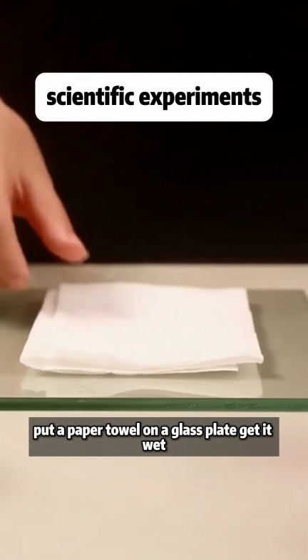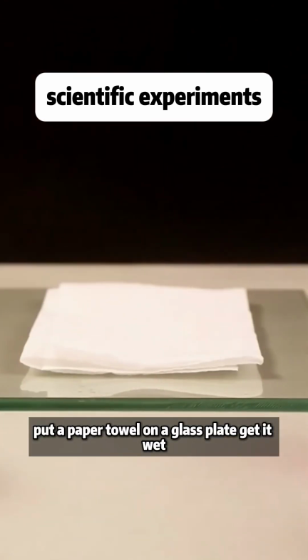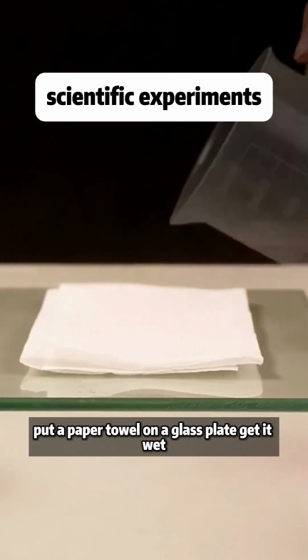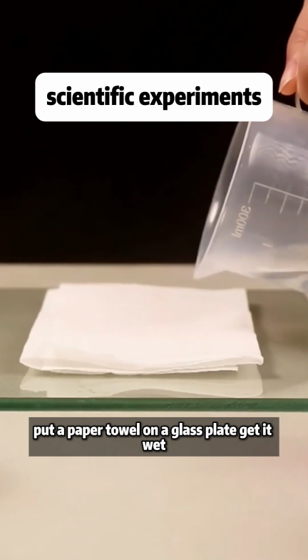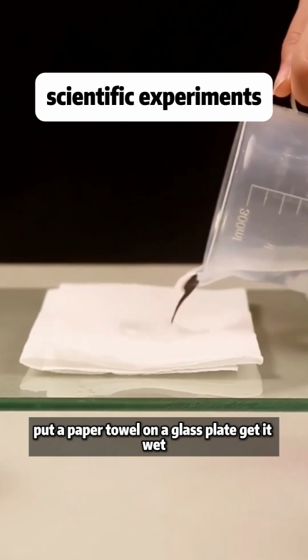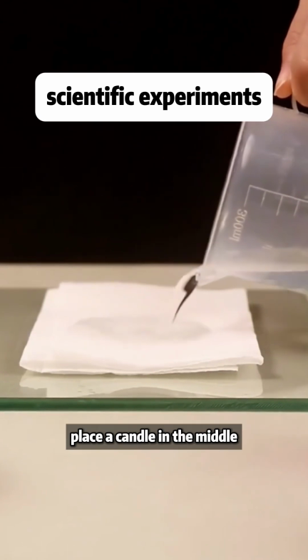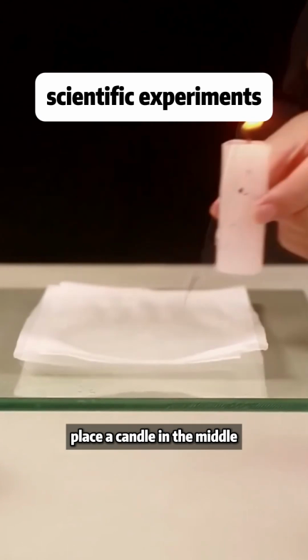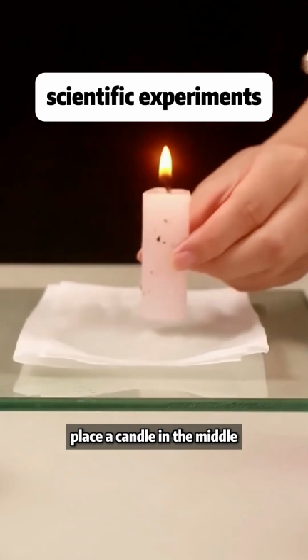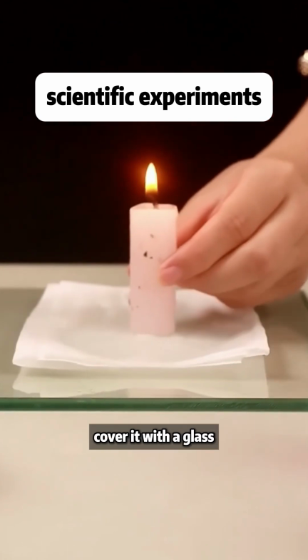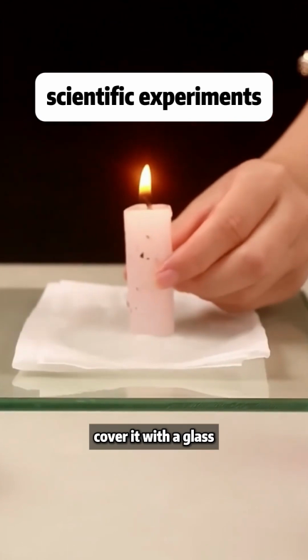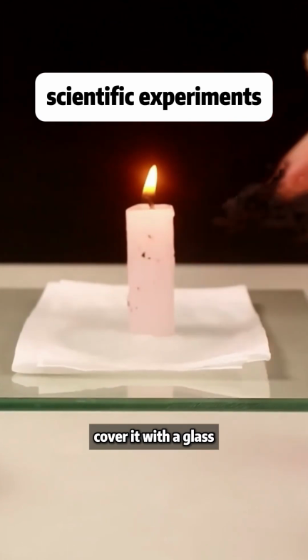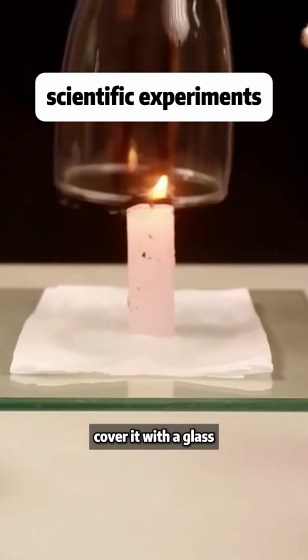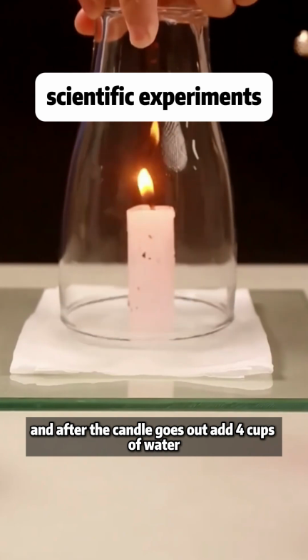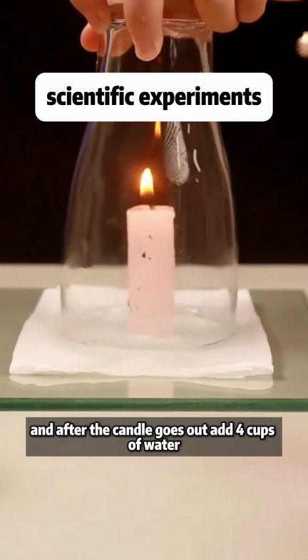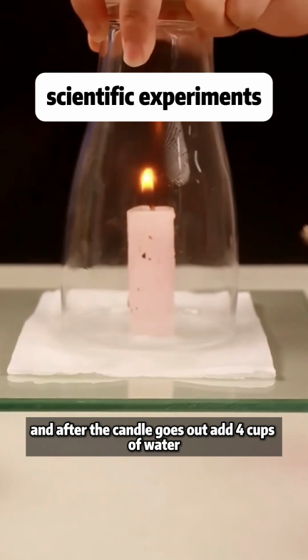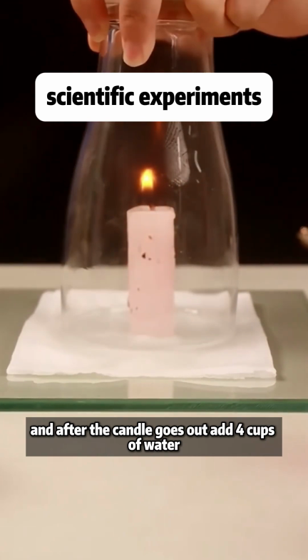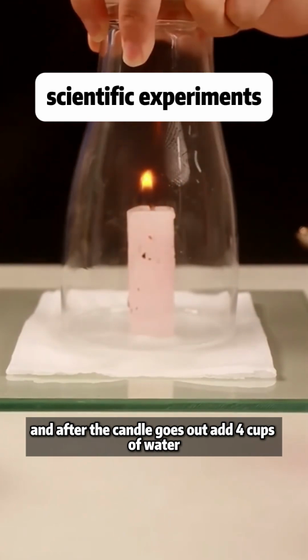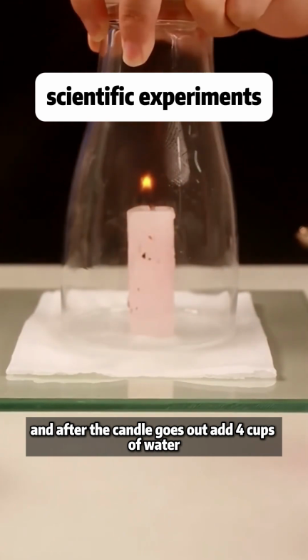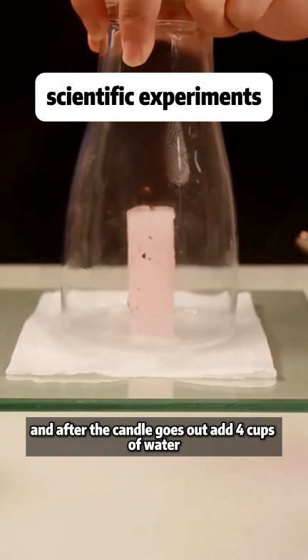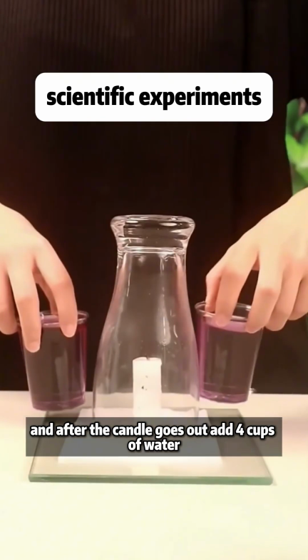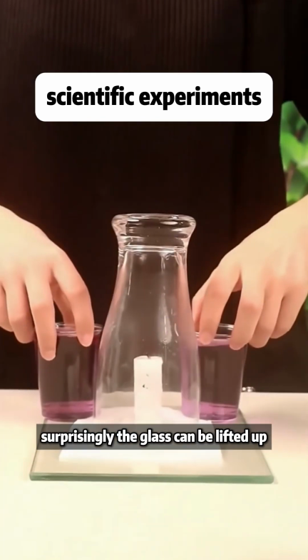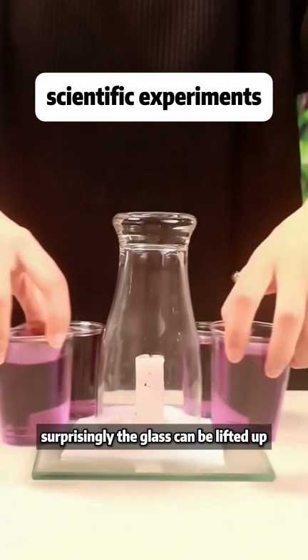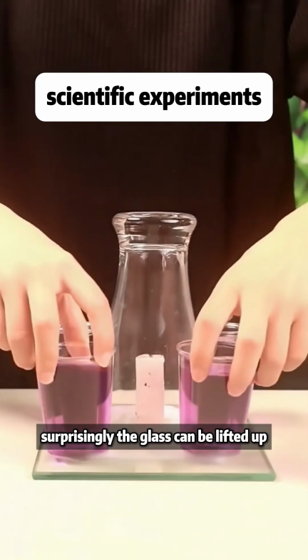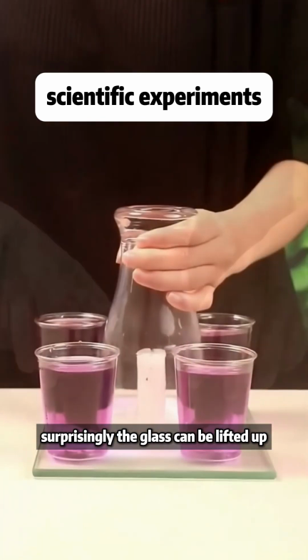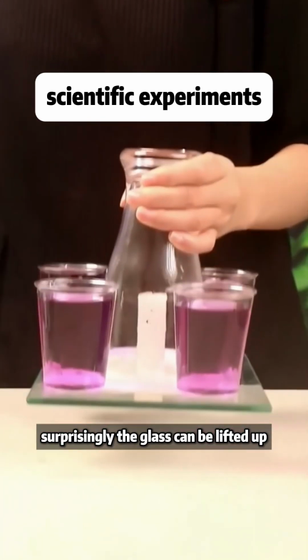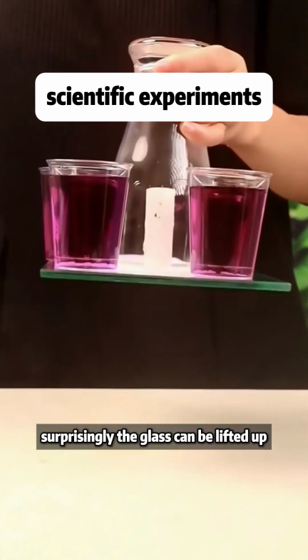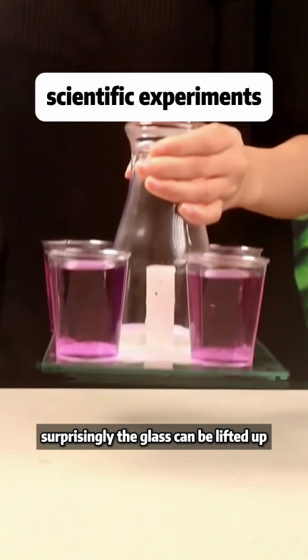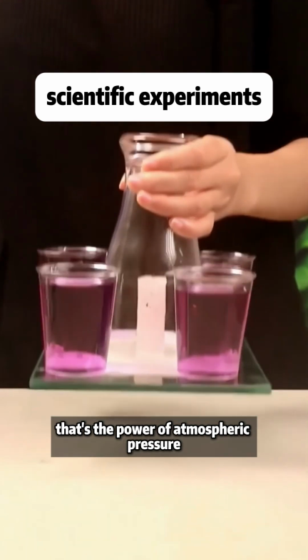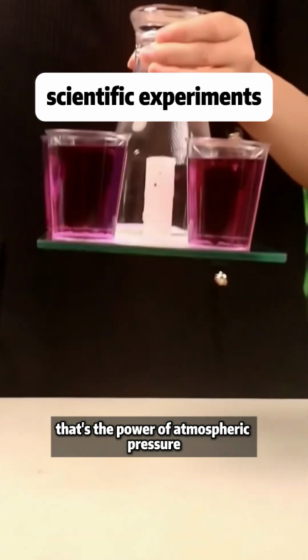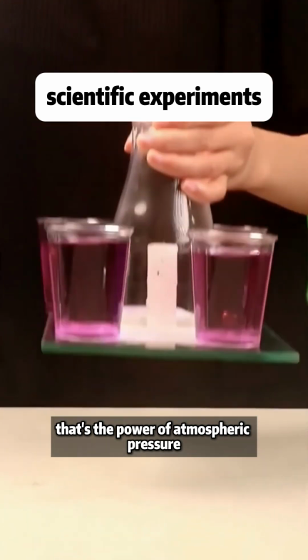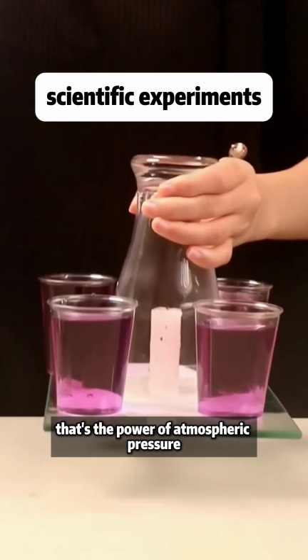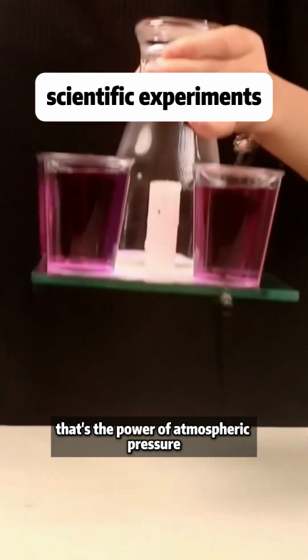Put a paper towel on a glass plate, get it wet, place a candle in the middle, cover it with a glass, and after the candle goes out, add four cups of water. Surprisingly, the glass can be lifted up. That's the power of atmospheric pressure.